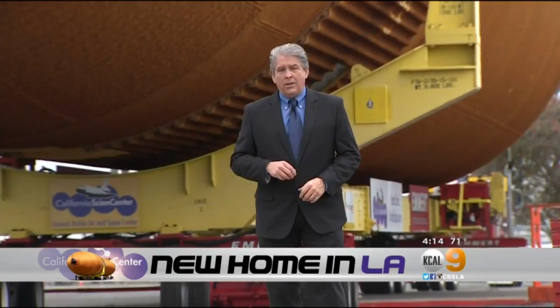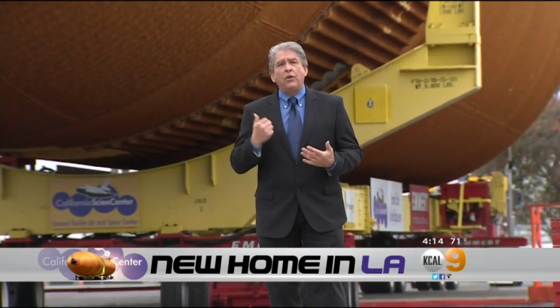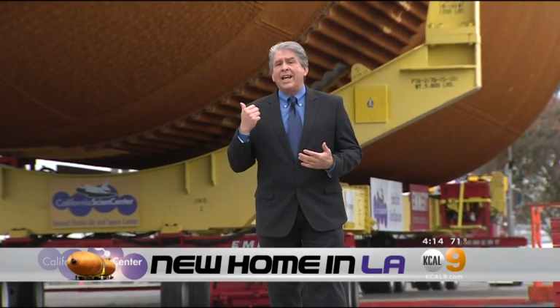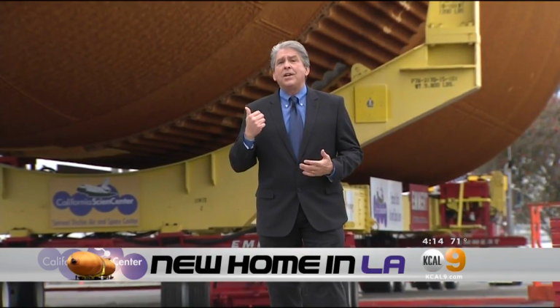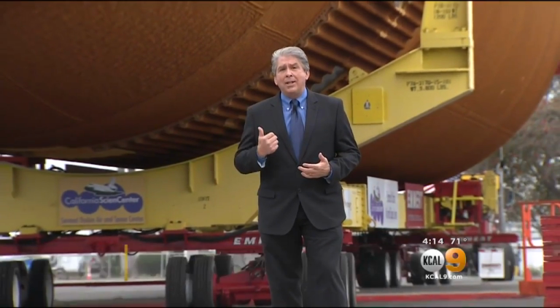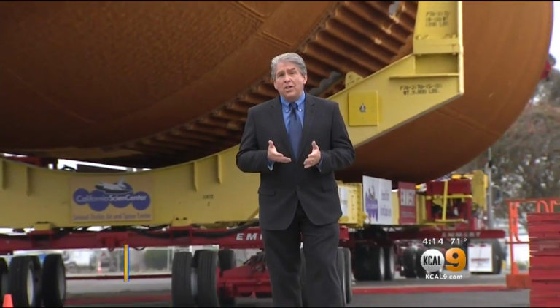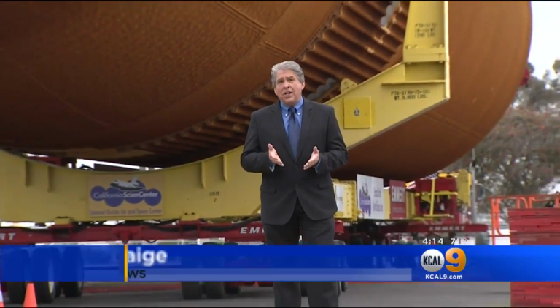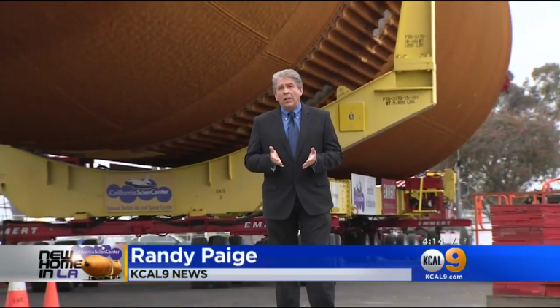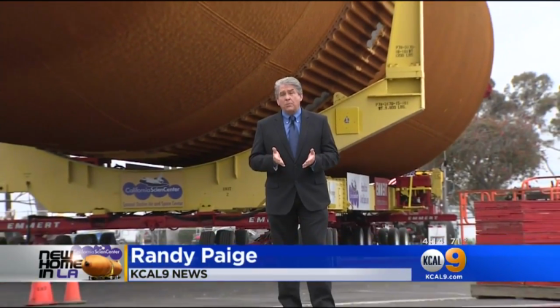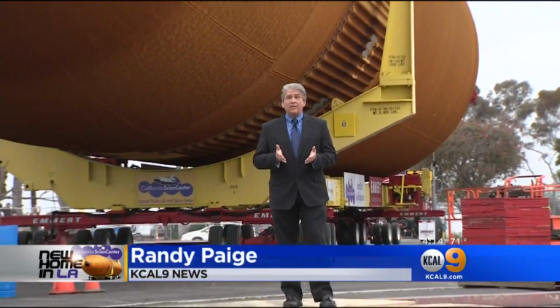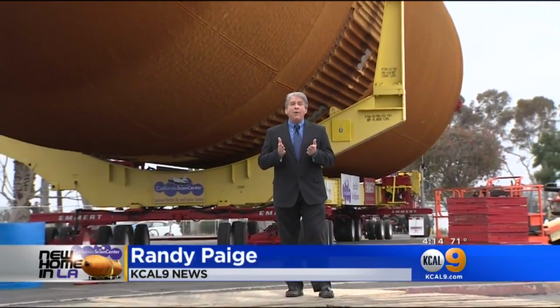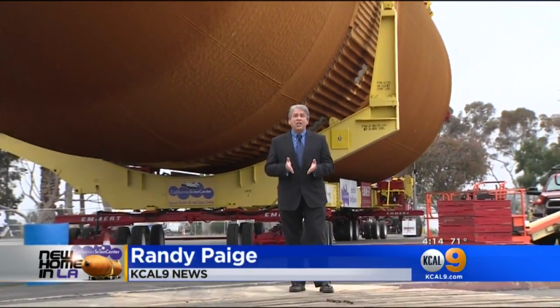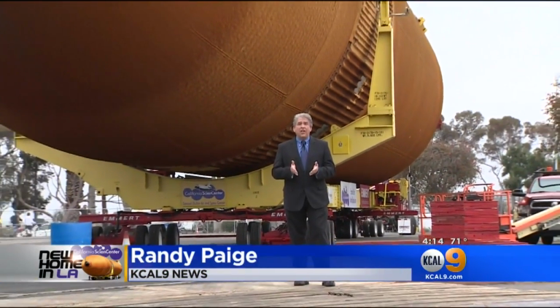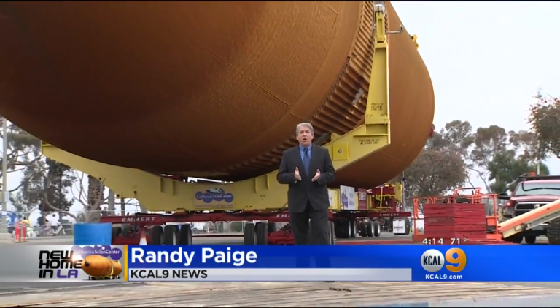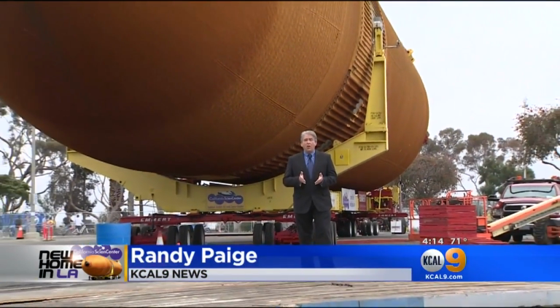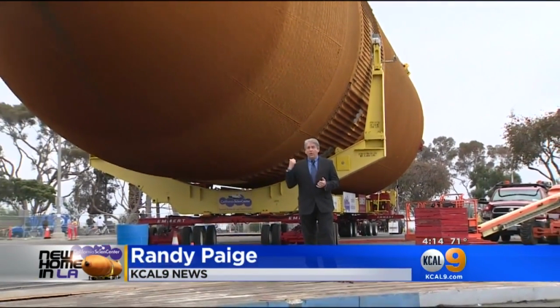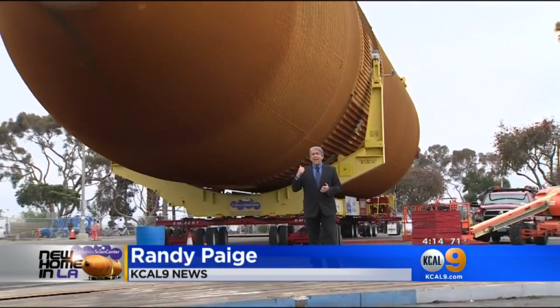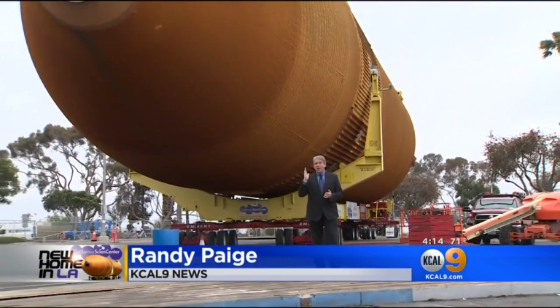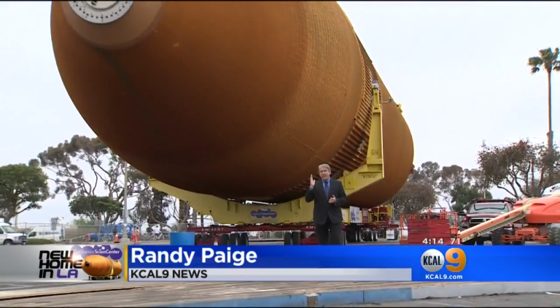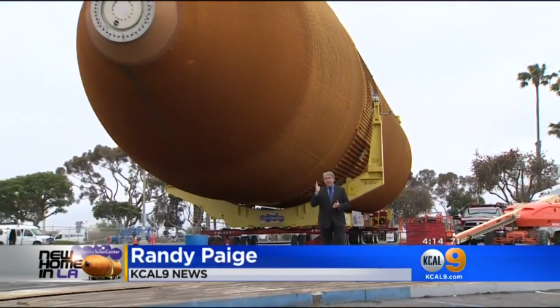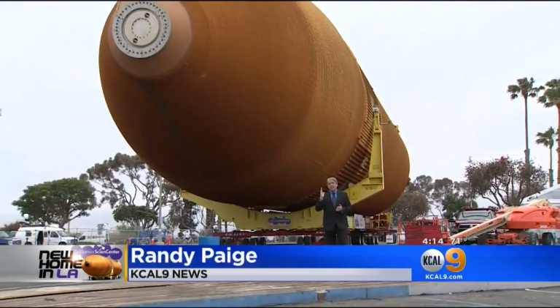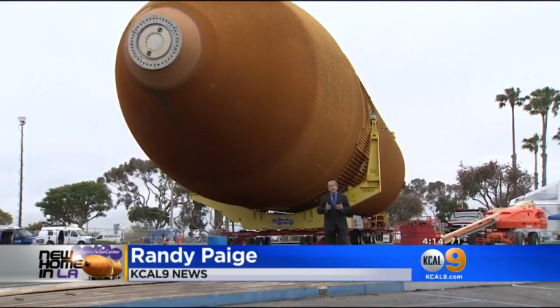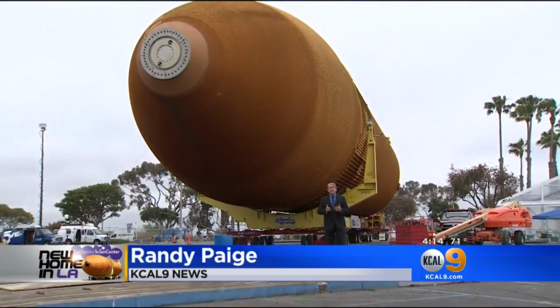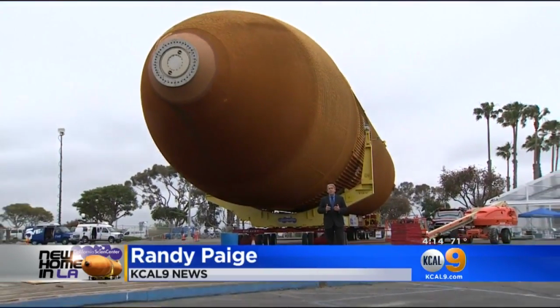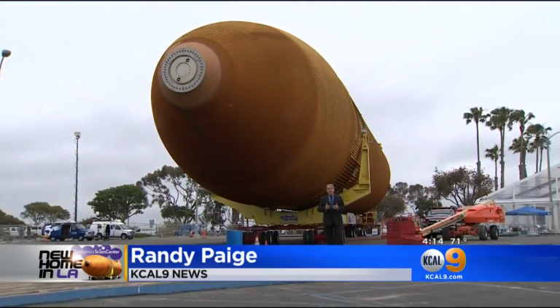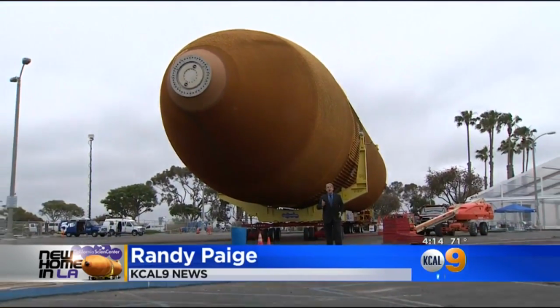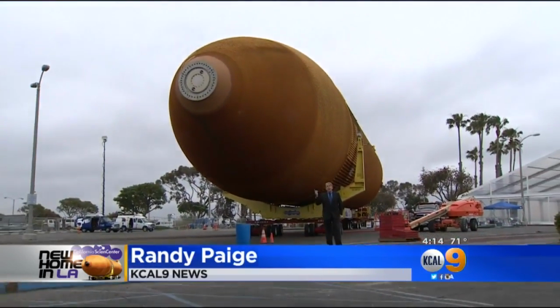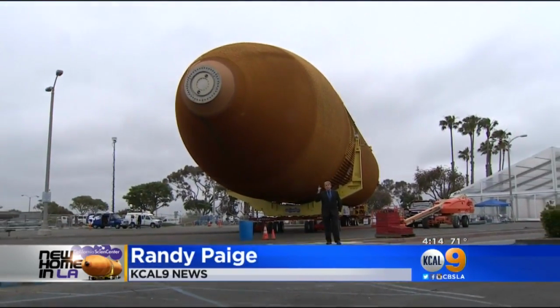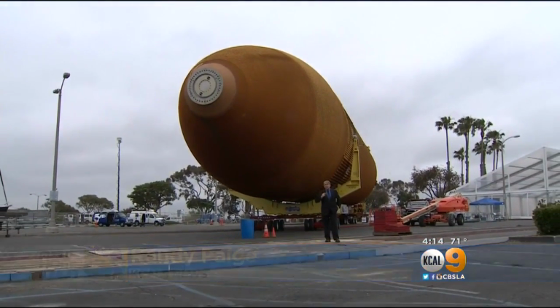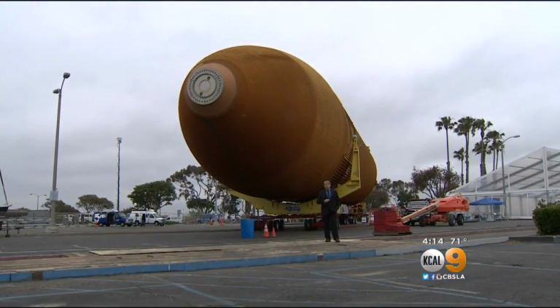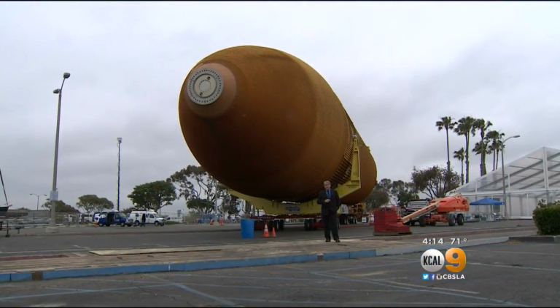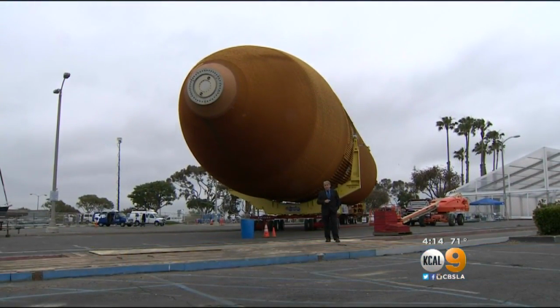This fuel tank is immense. Just to give you a little perspective — I'm about 6 feet tall. When you stand it on its end, it would take 25 people my size on each other's shoulders to reach the top.